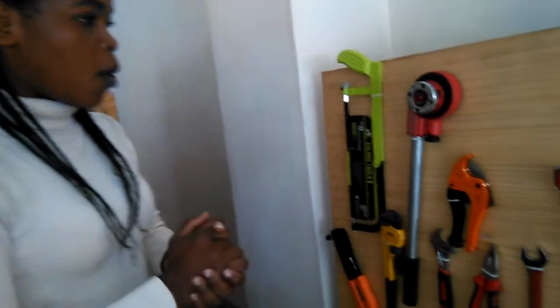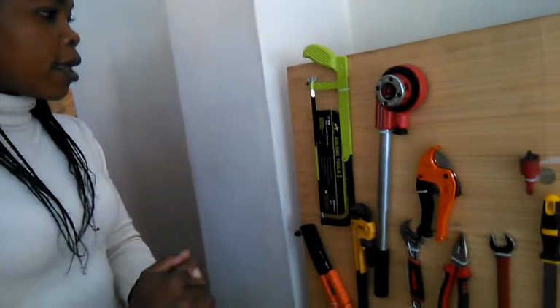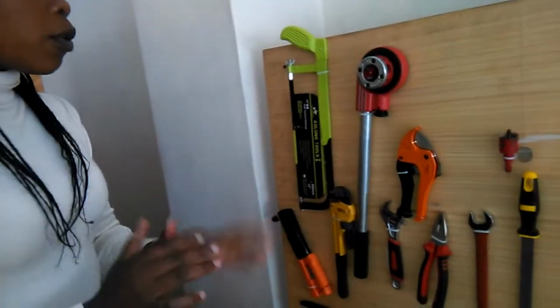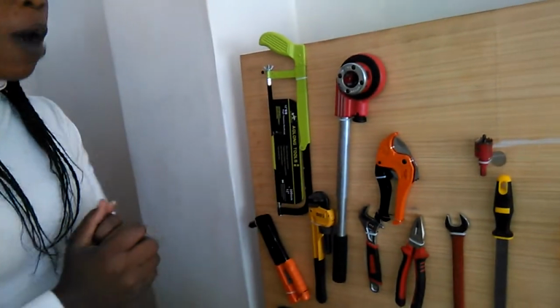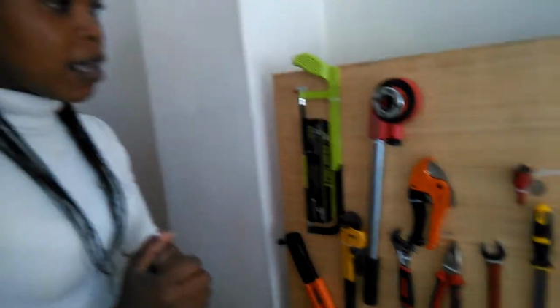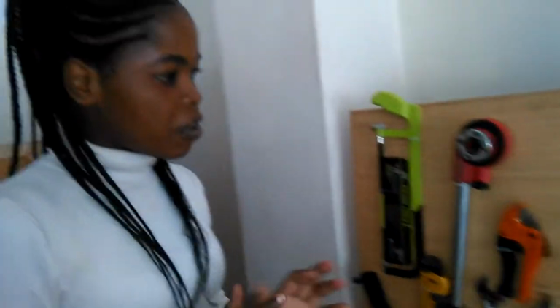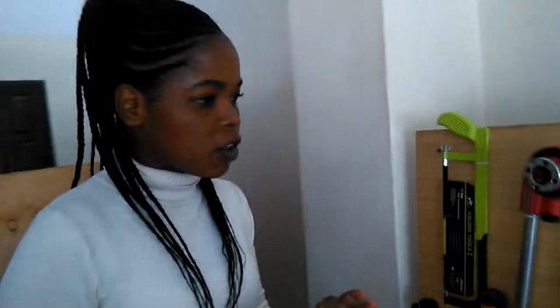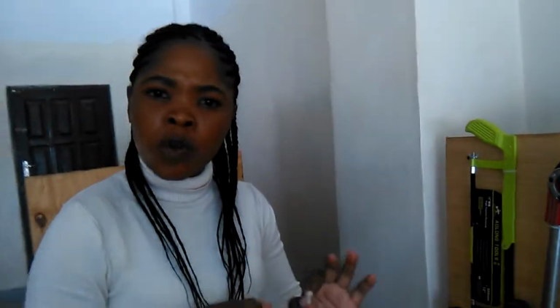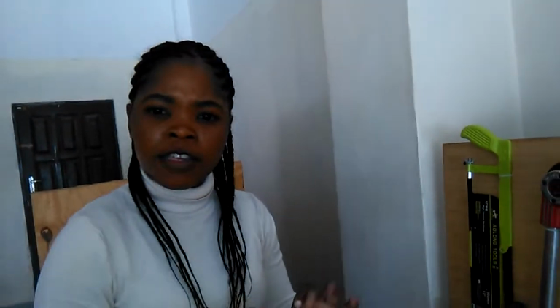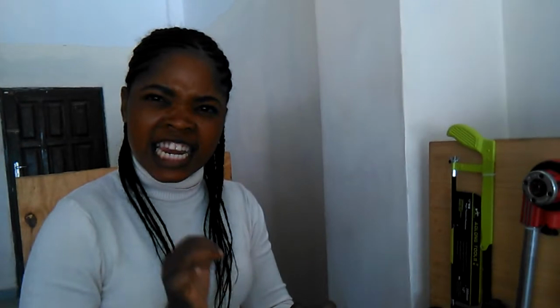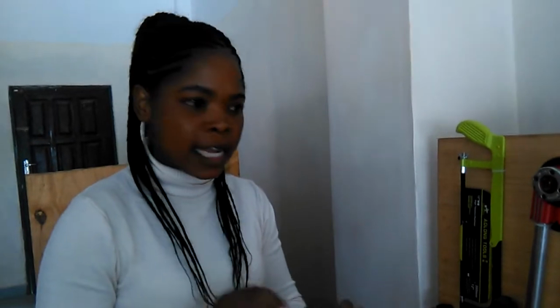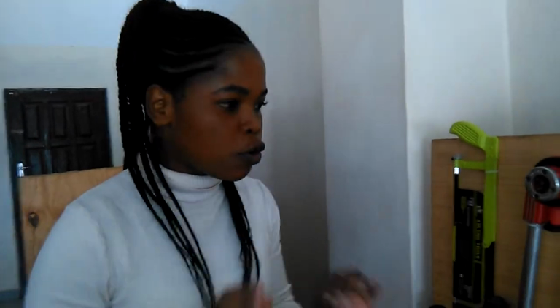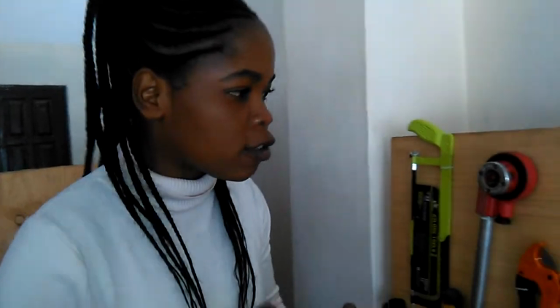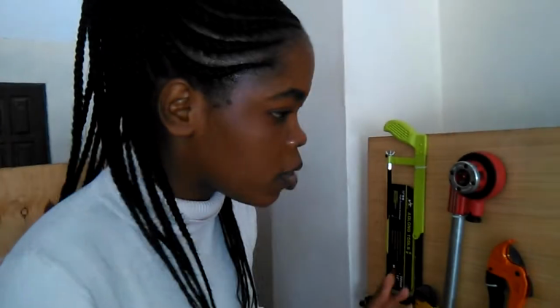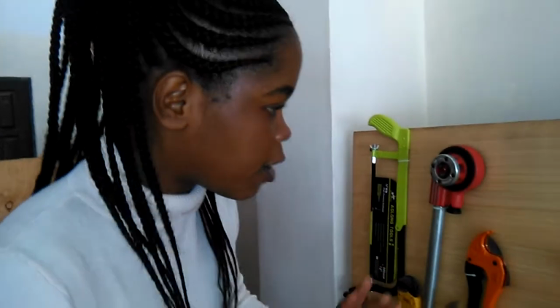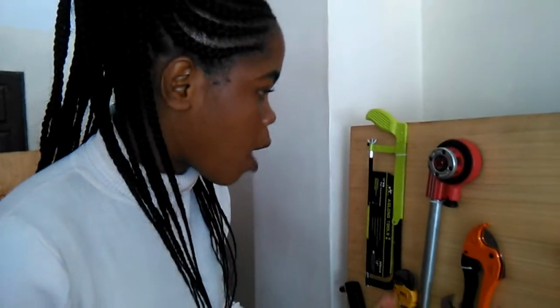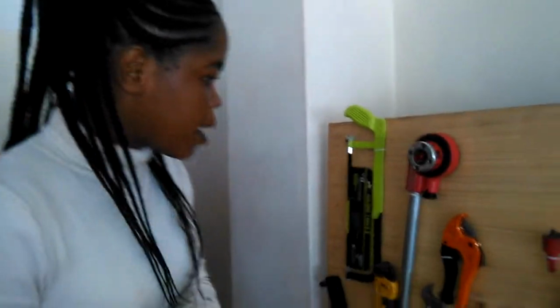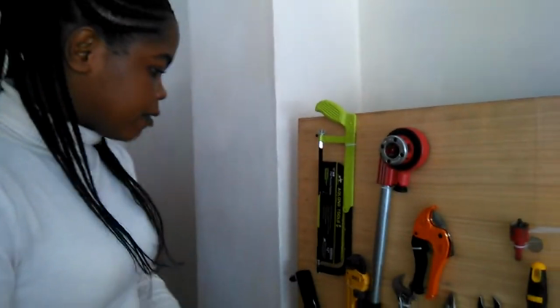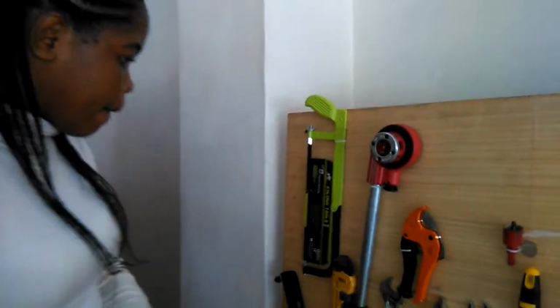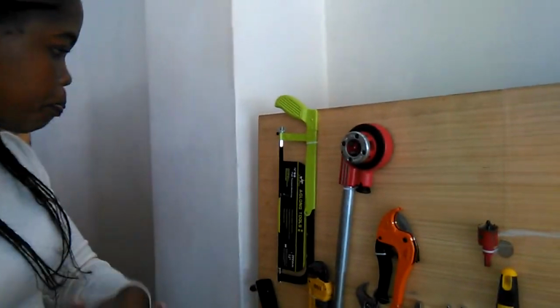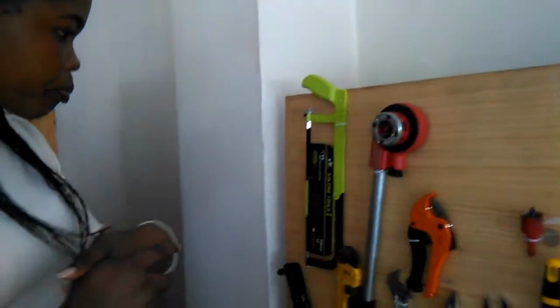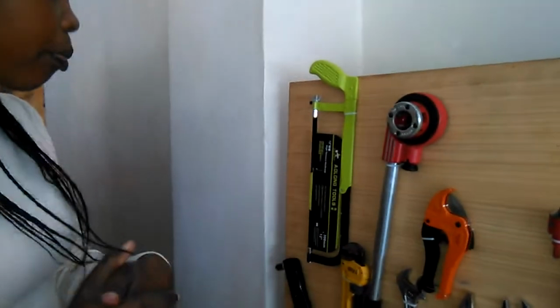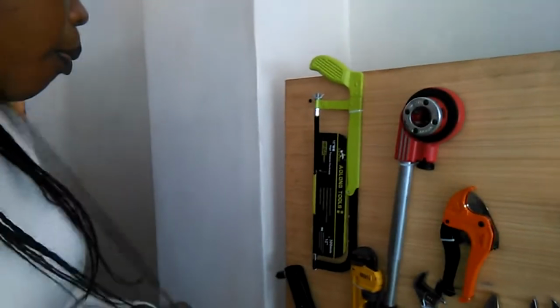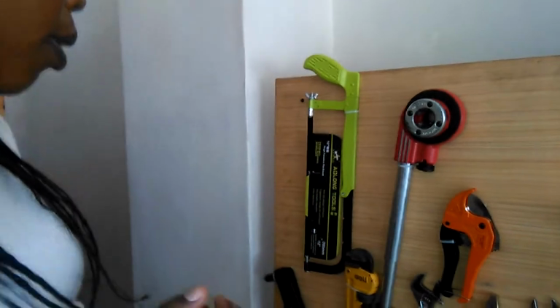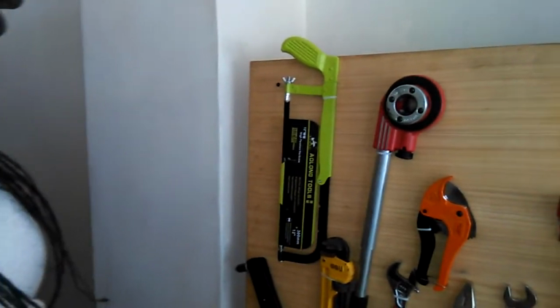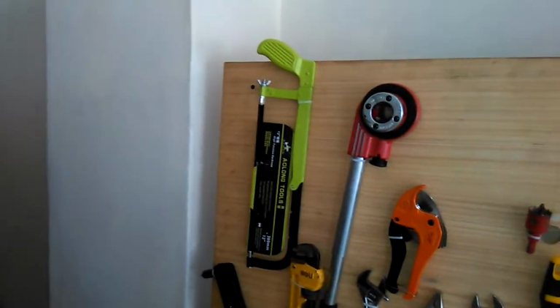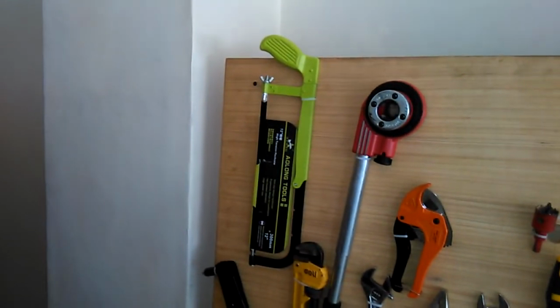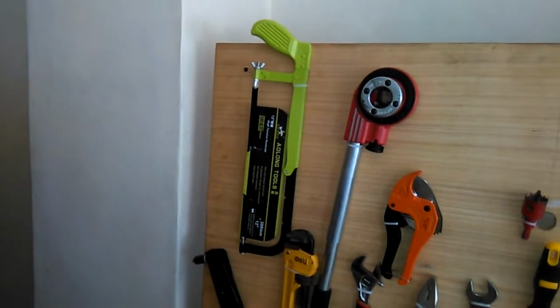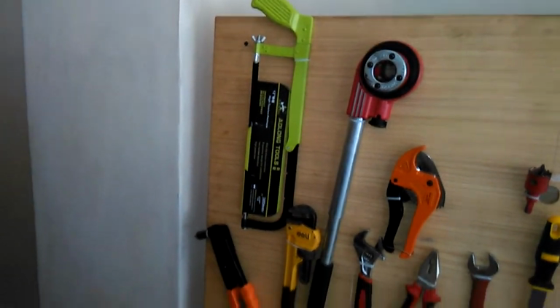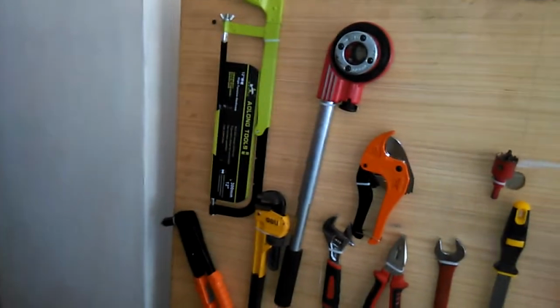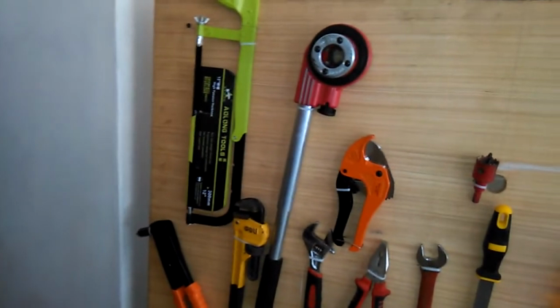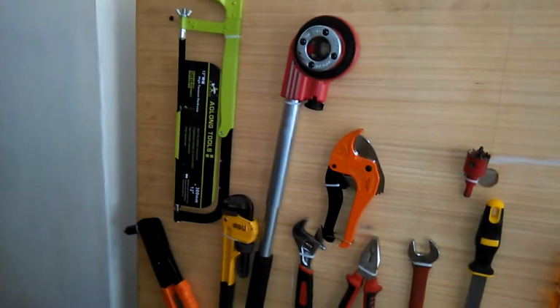You see how plumbing is very interesting — we do everything neatly. Don't just do things anyhow. I have seen a lot of different tools. I don't know if you also use them in plumbing.